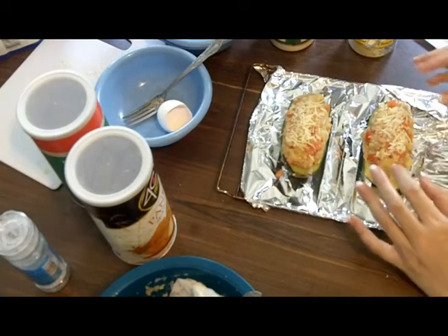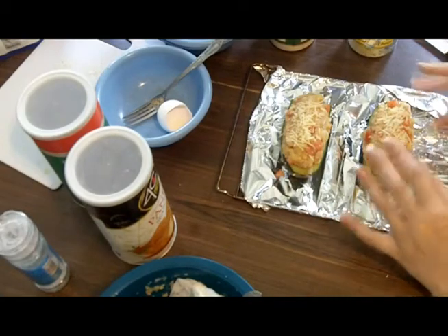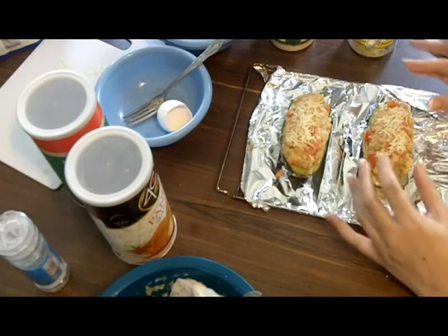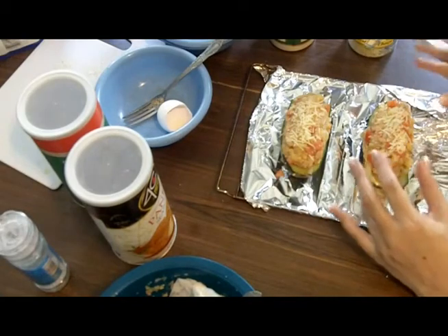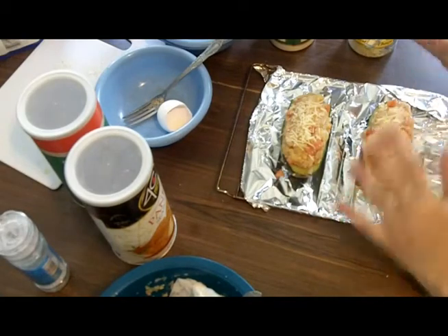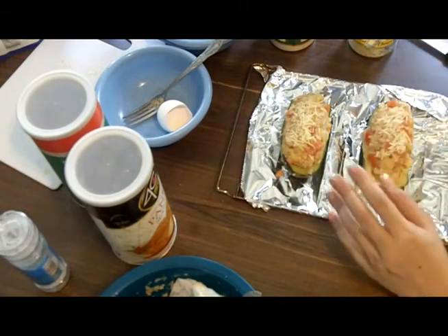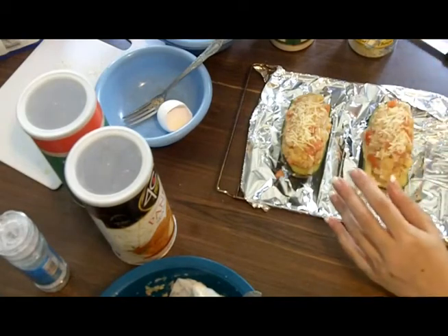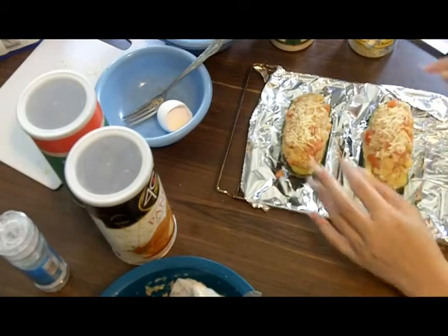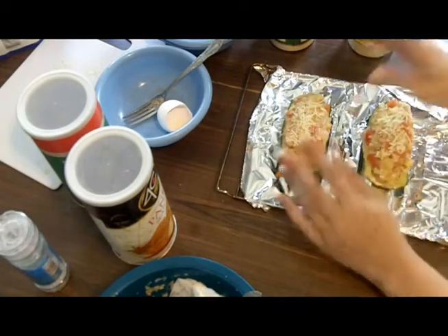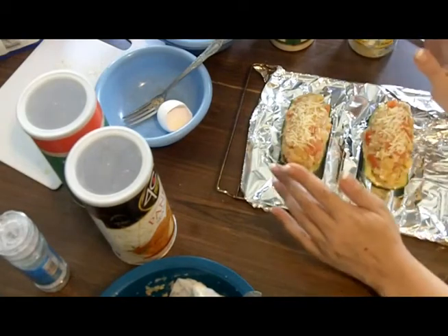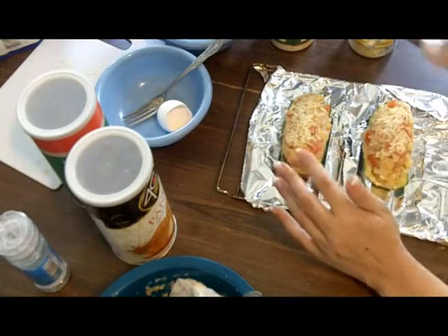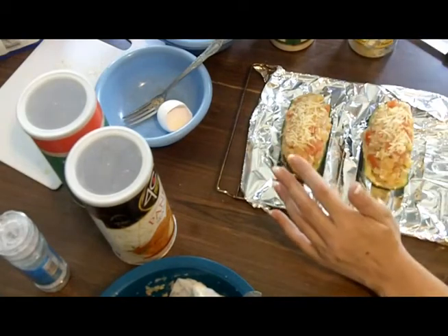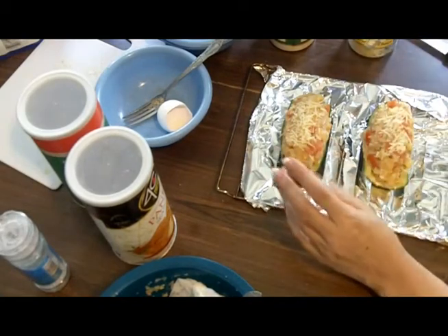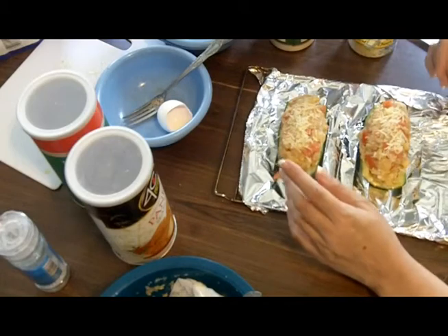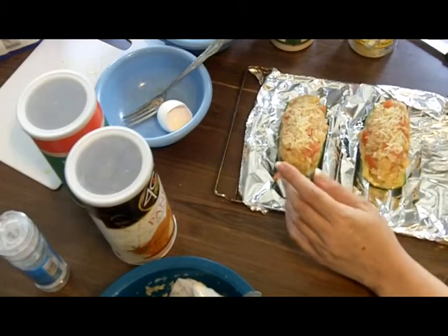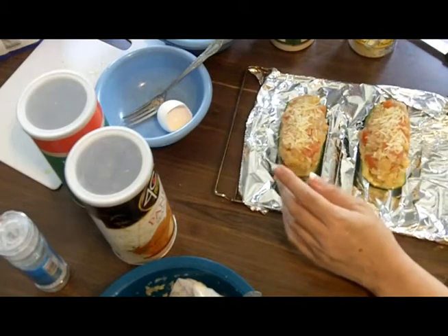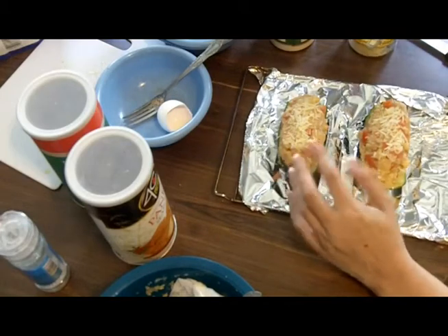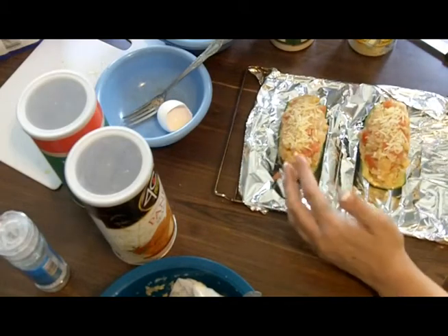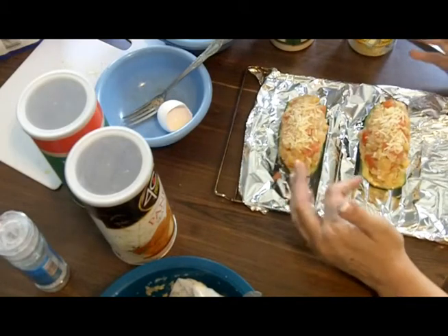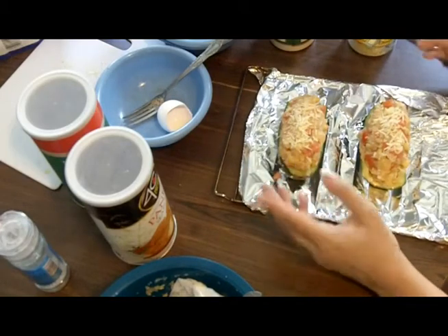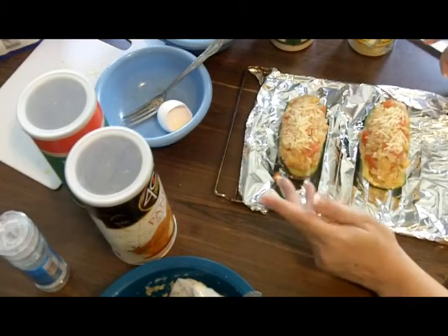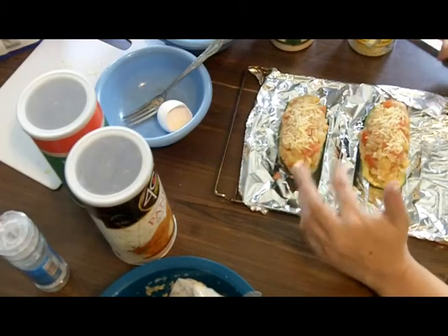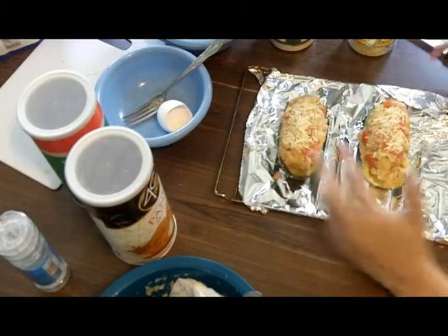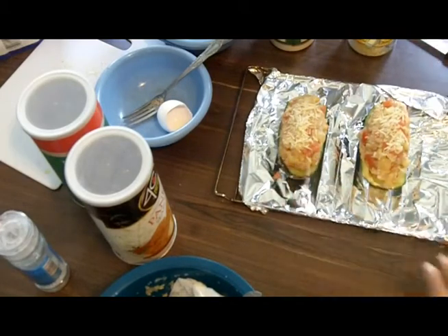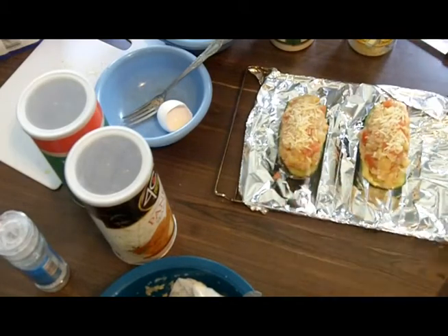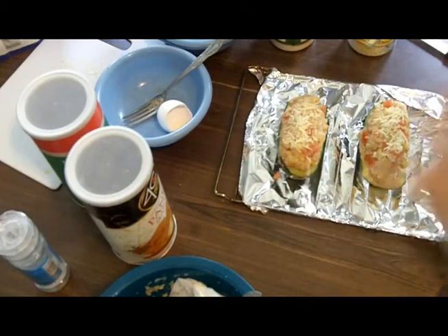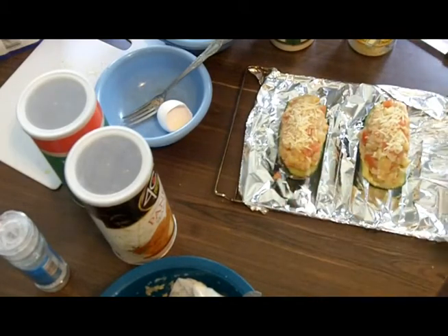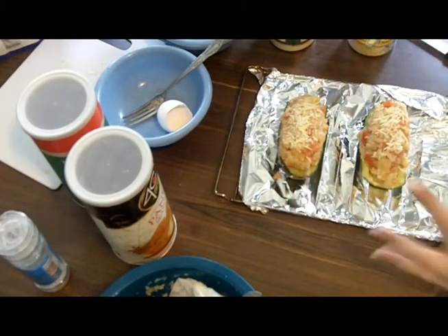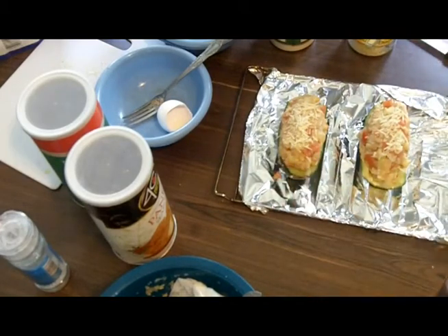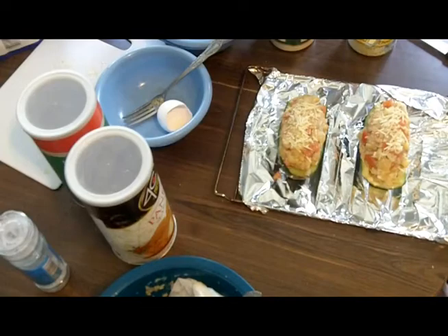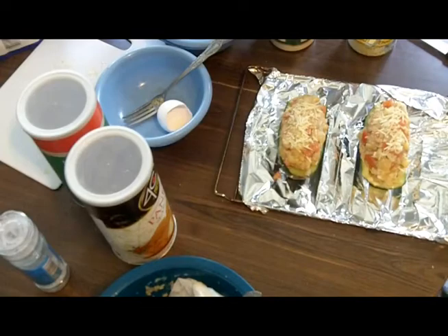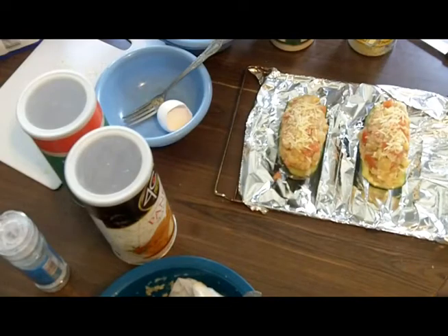When this gets kind of brown and crusty and the cheese gets crusty on top, then it's done. So this is awesome. I'll check back in when we pull it out of the oven in a little bit.